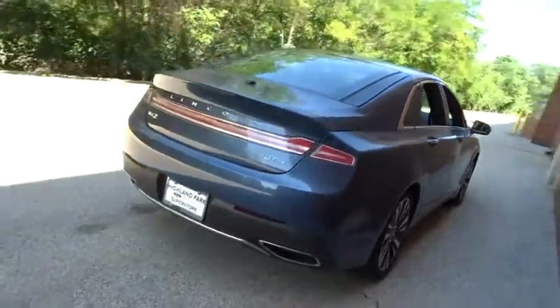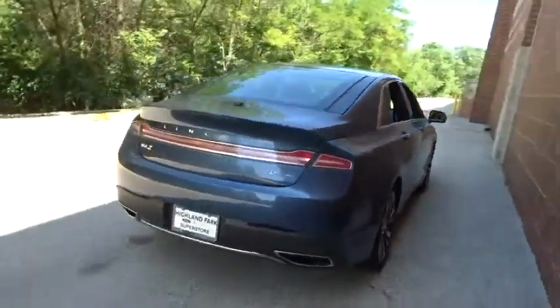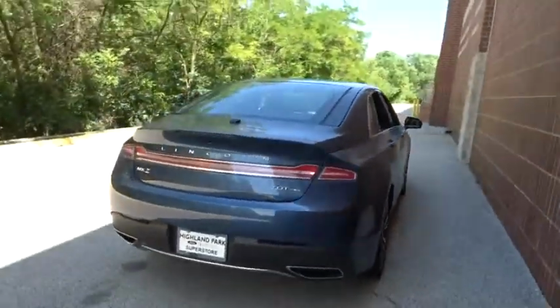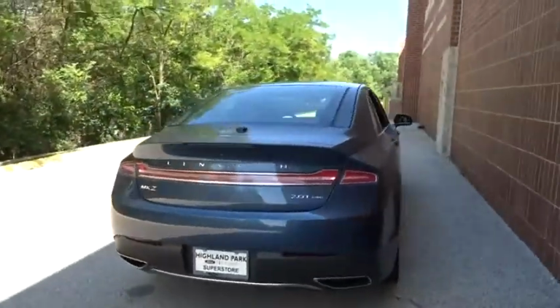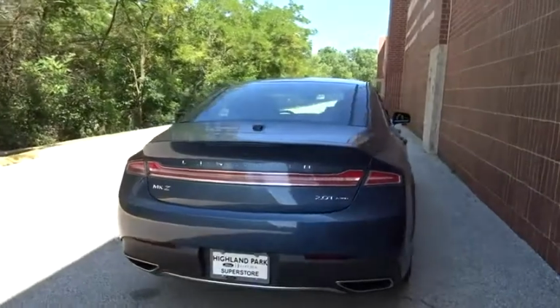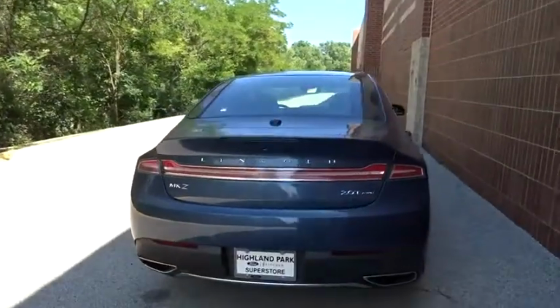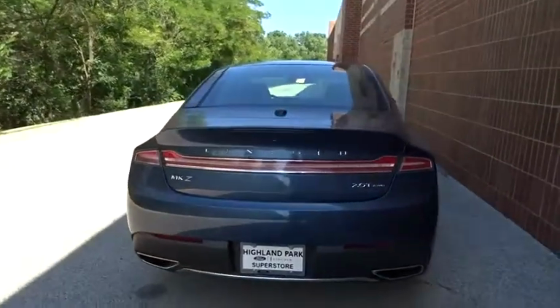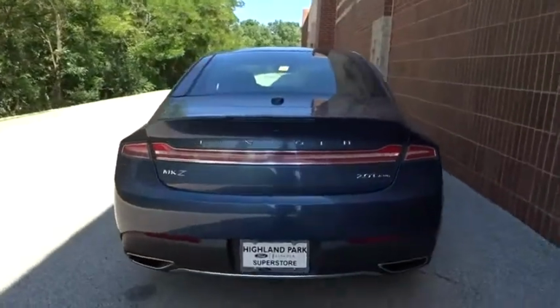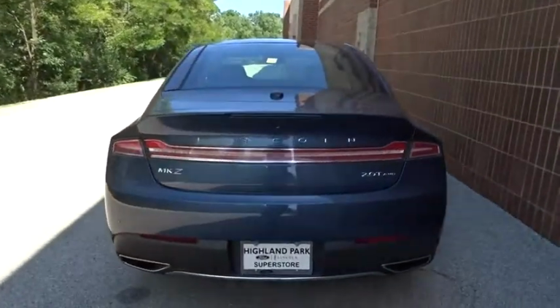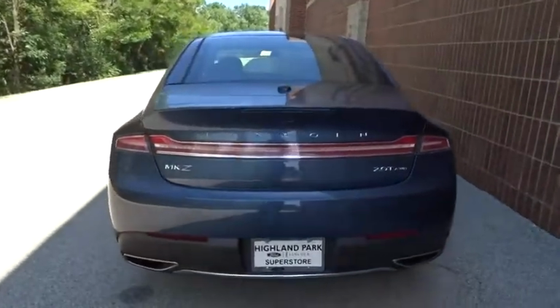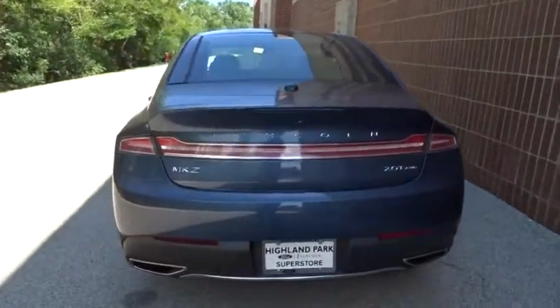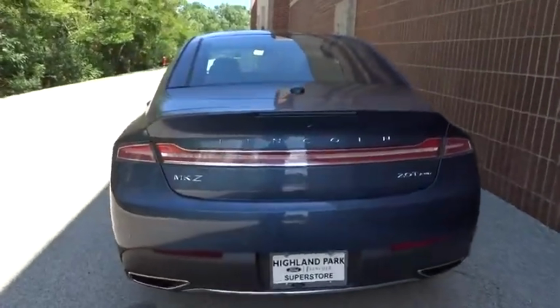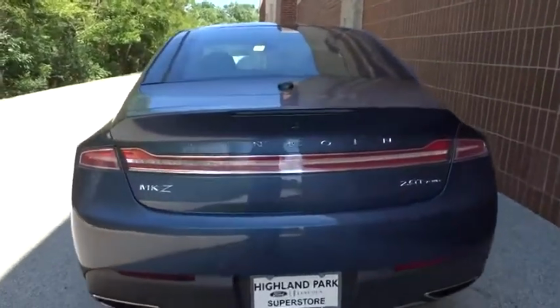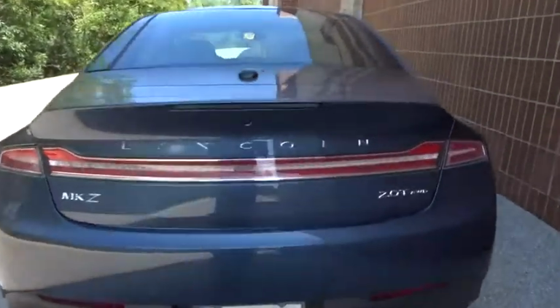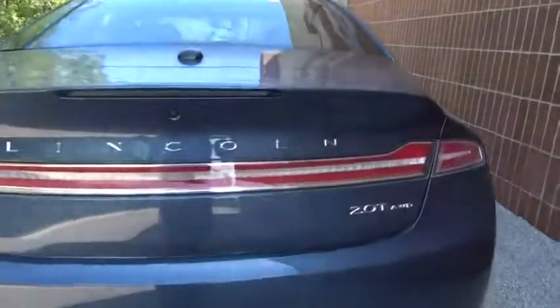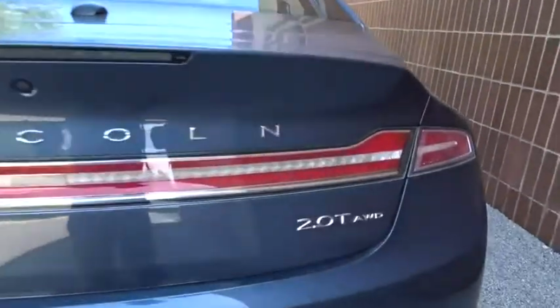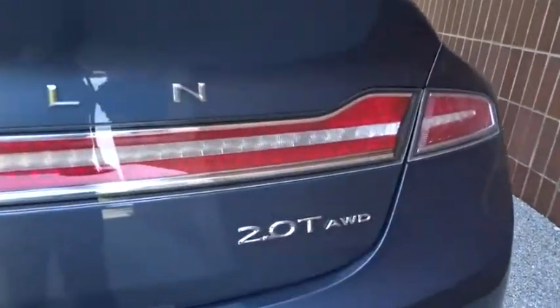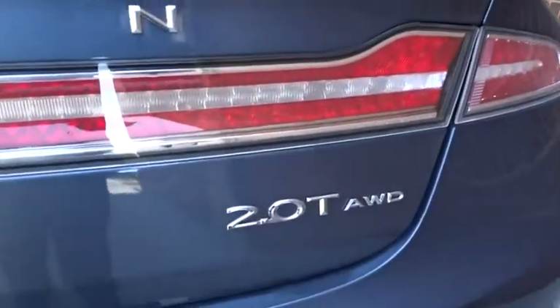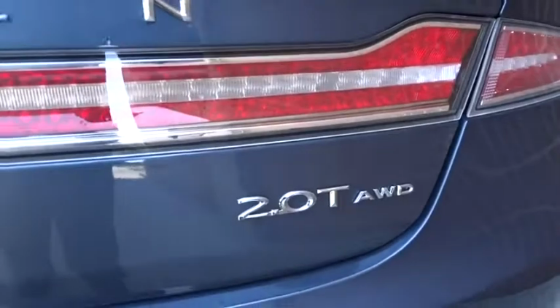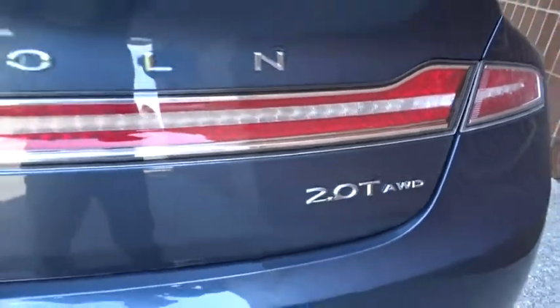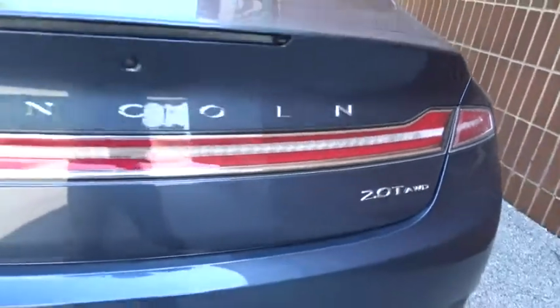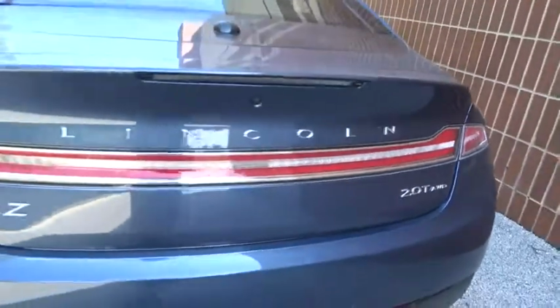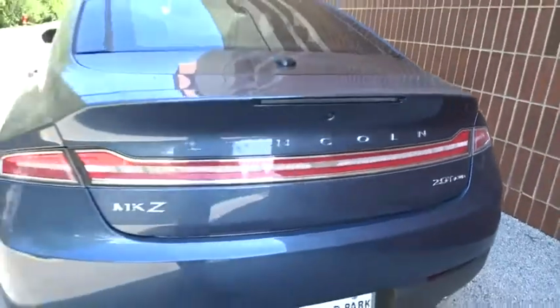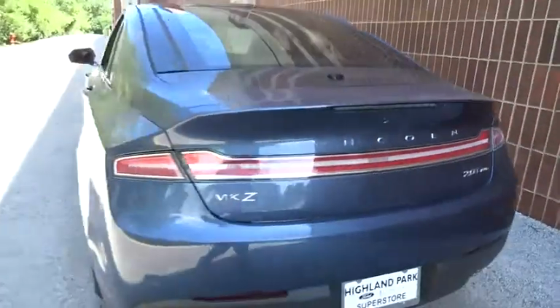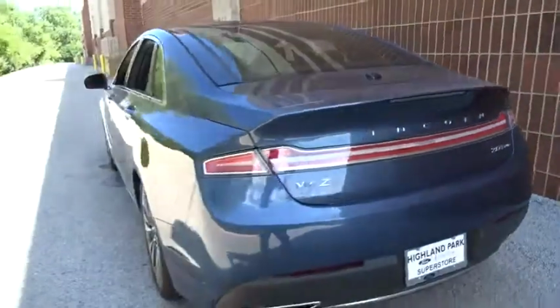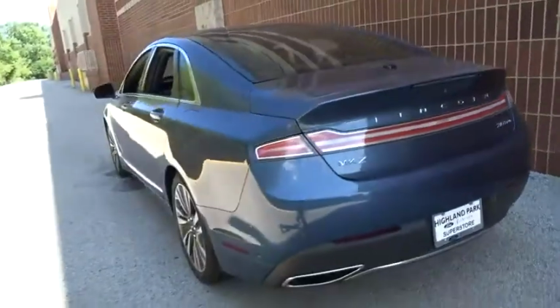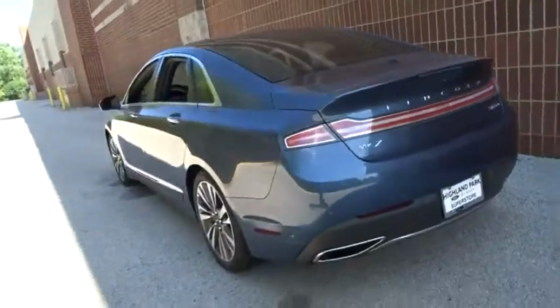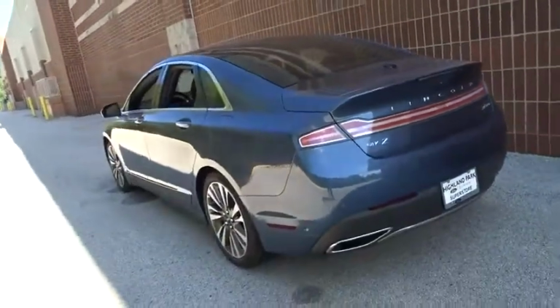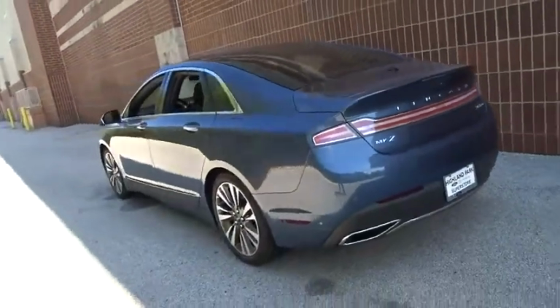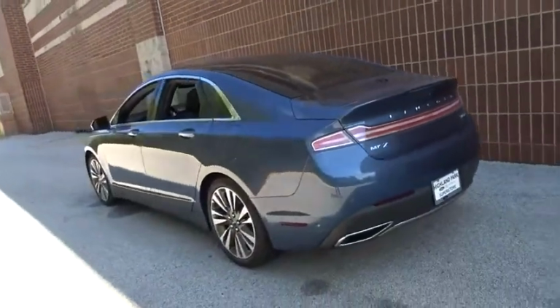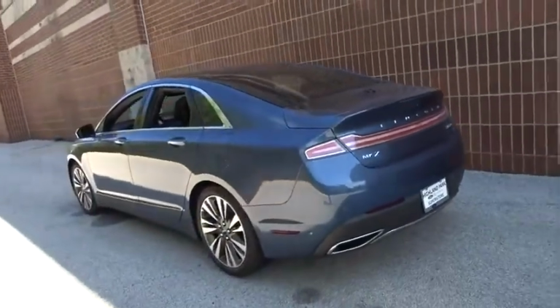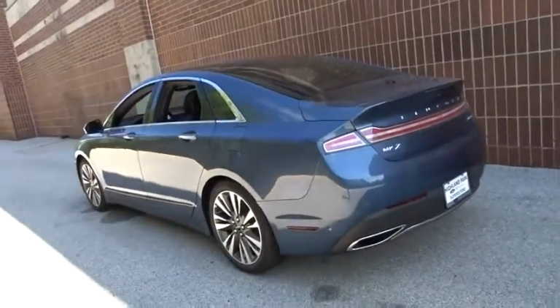All-wheel drive, anti-lock braking system, Bluetooth, leather-wrapped steering wheel, power steering, adjustable steering wheel, keyless start, auto-dimming rear view mirror, floor mats, aluminum wheels.